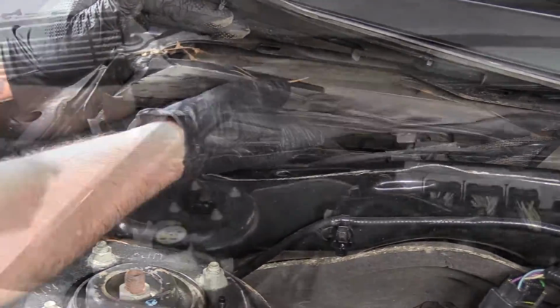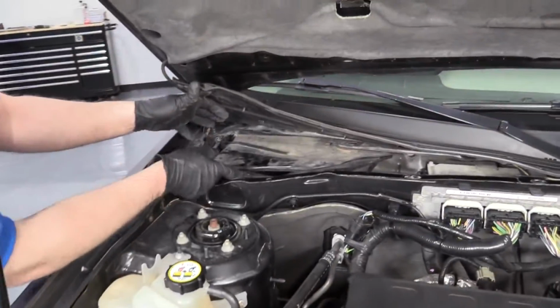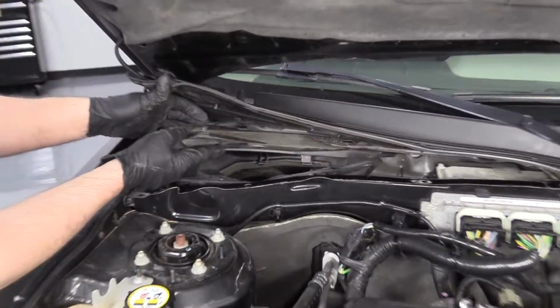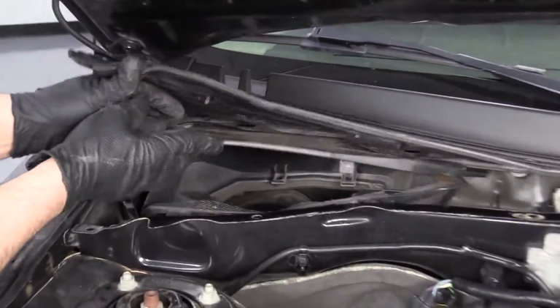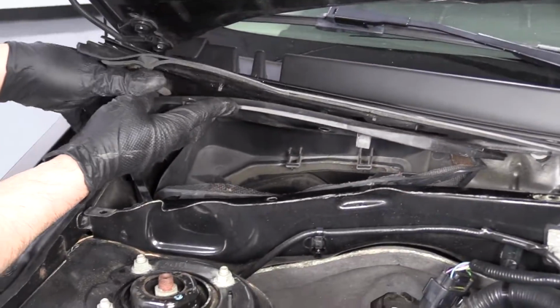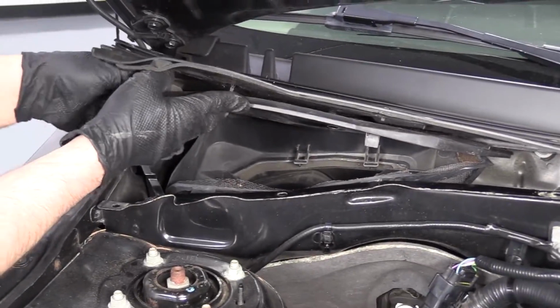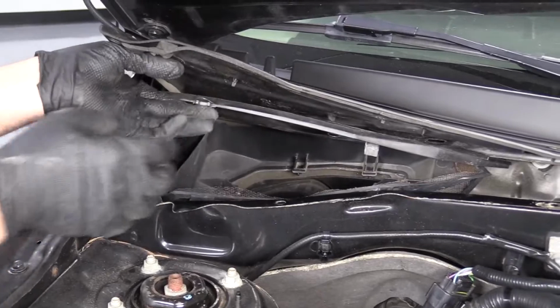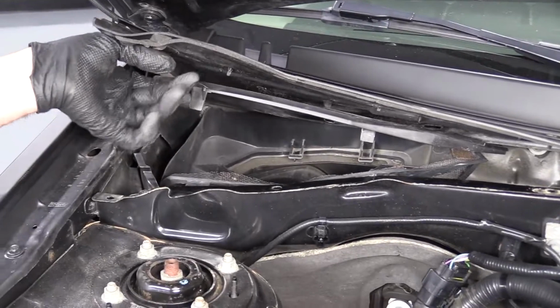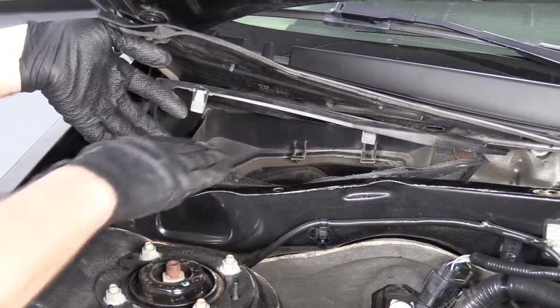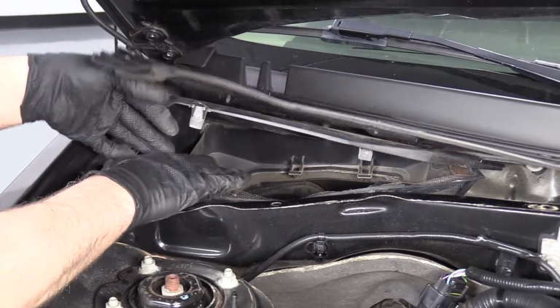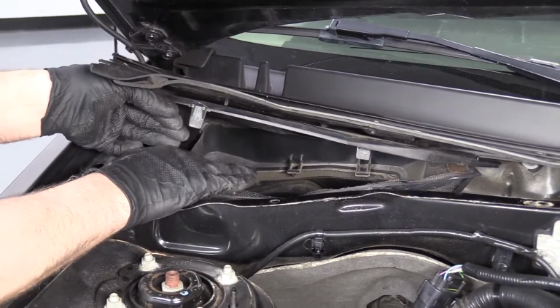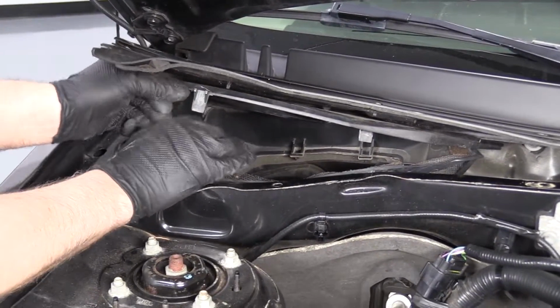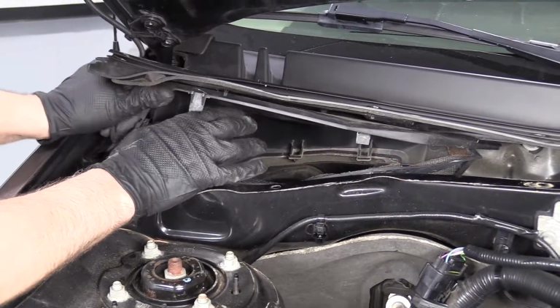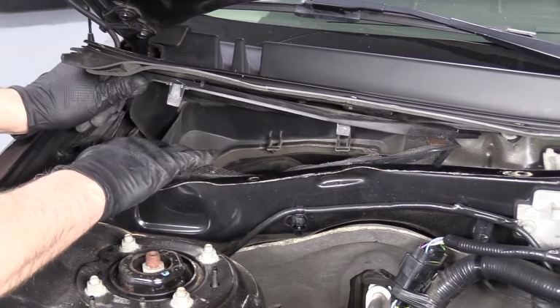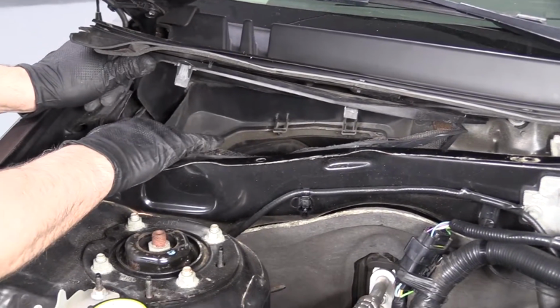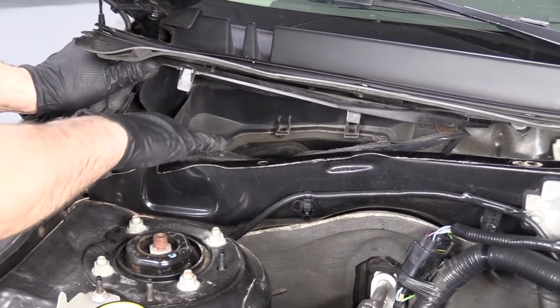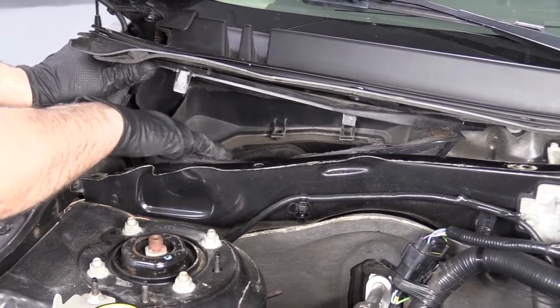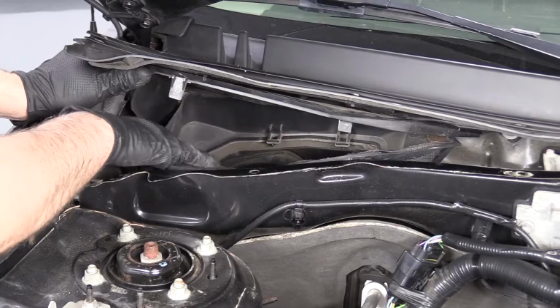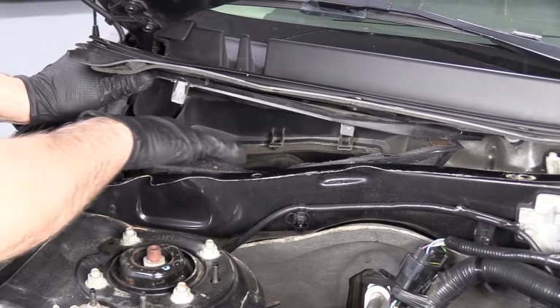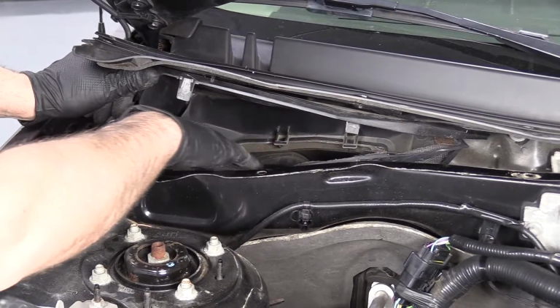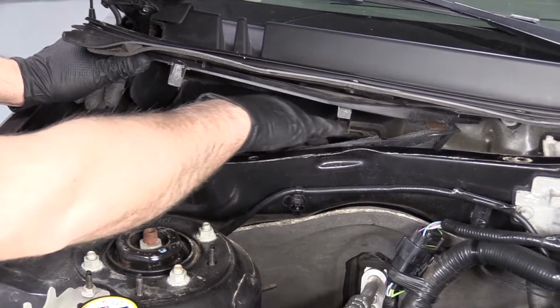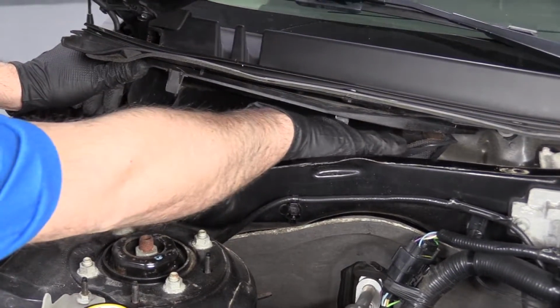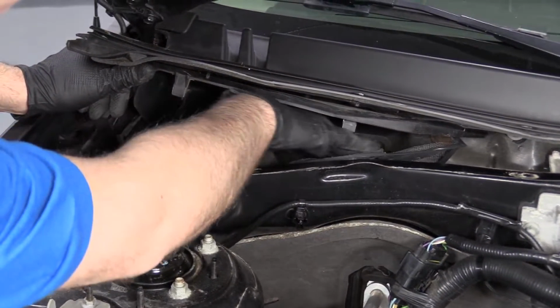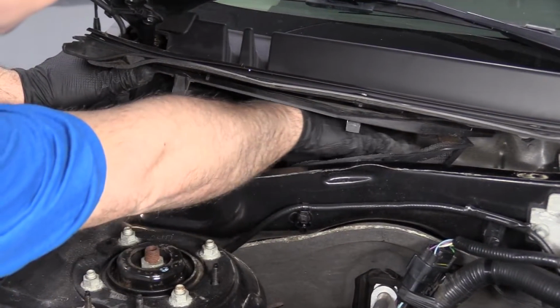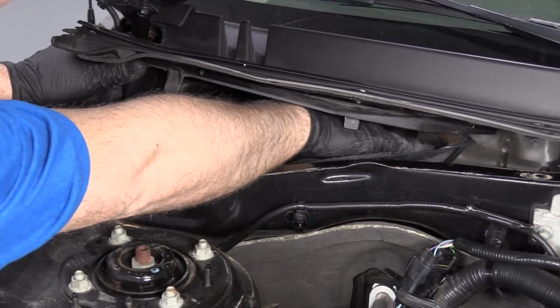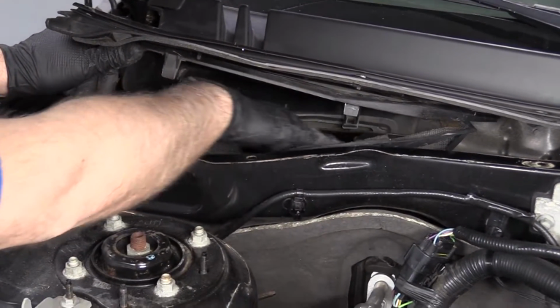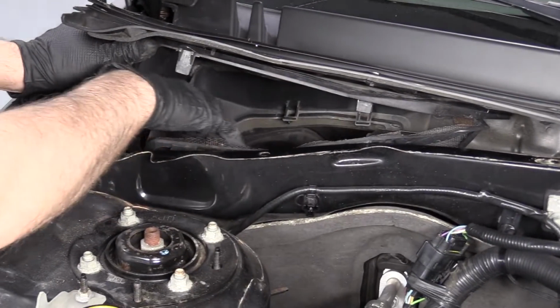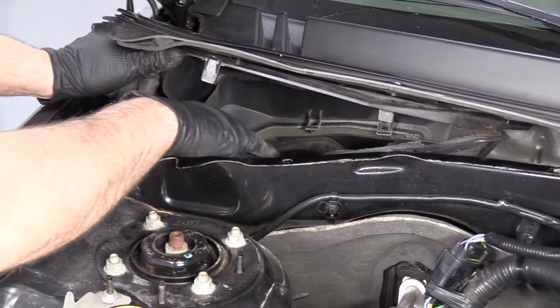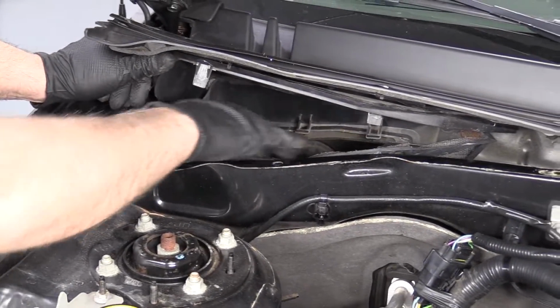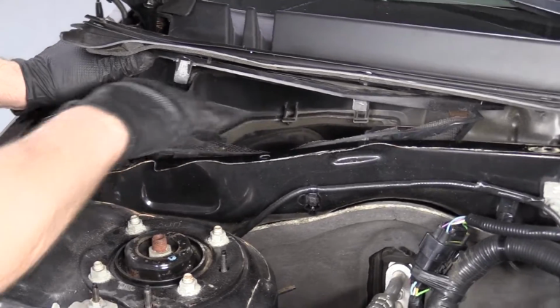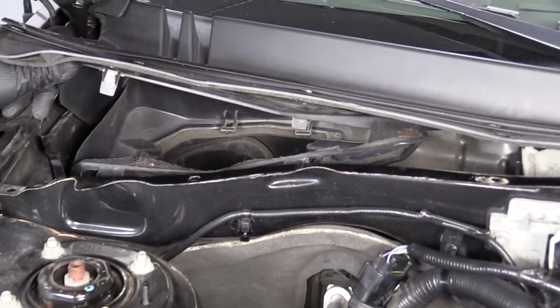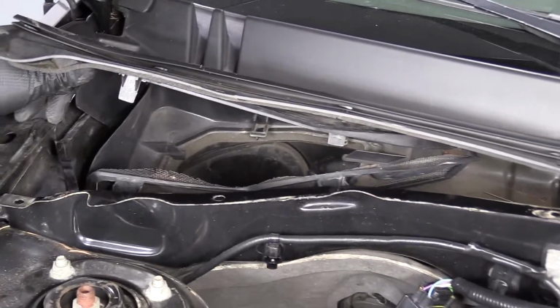Okay, with this lifted up and this cover lifted up, this vehicle didn't have a cabin filter equipped. What you're going to want to do is just check to make sure the screen is okay and there's nothing blocking the screen.